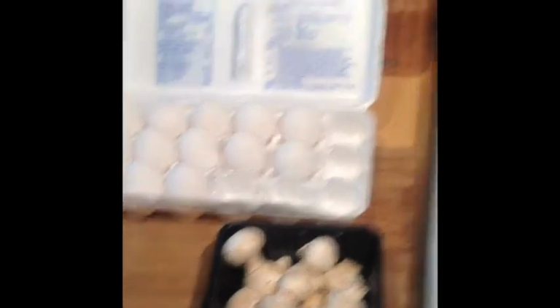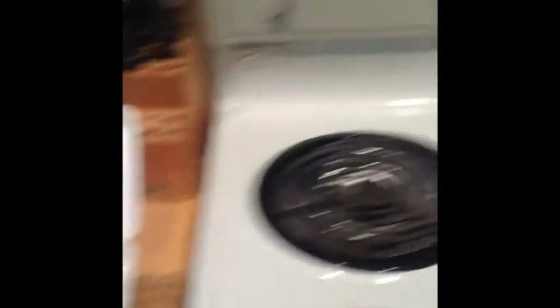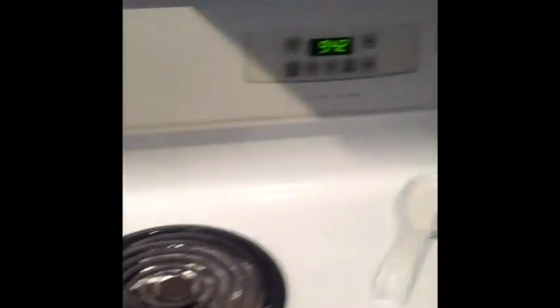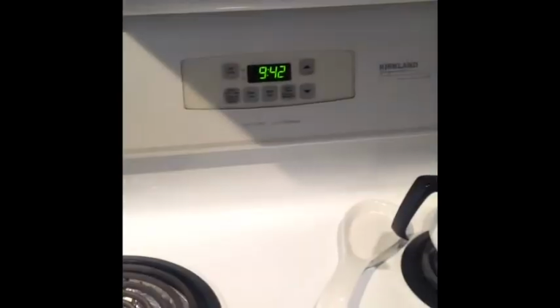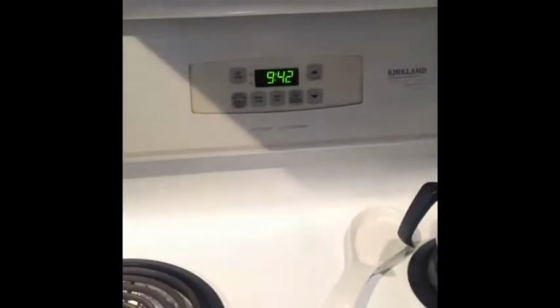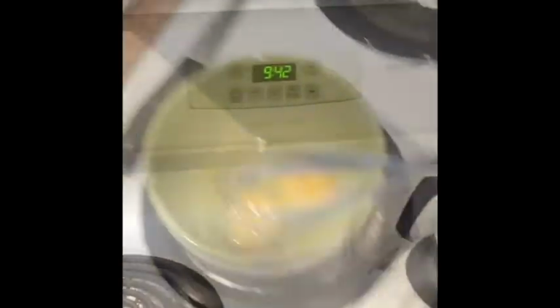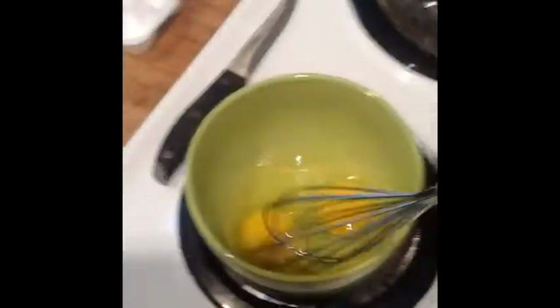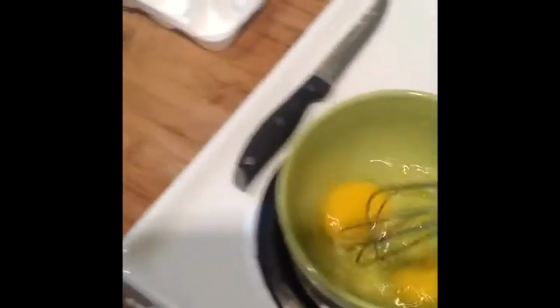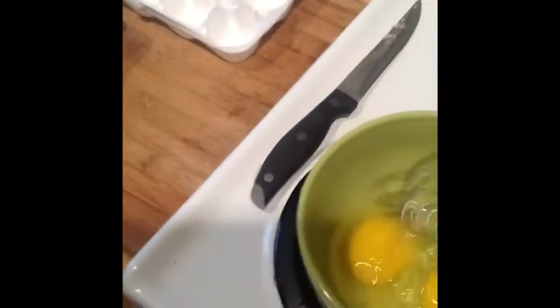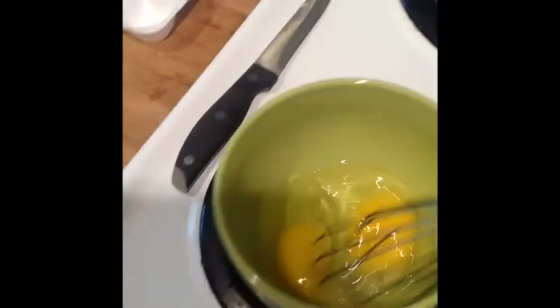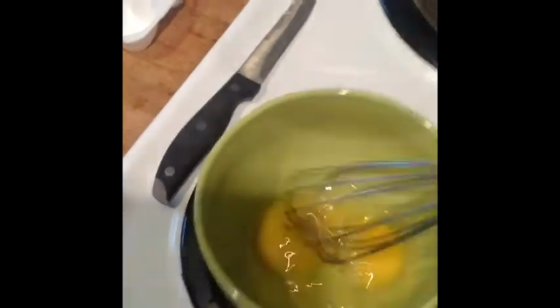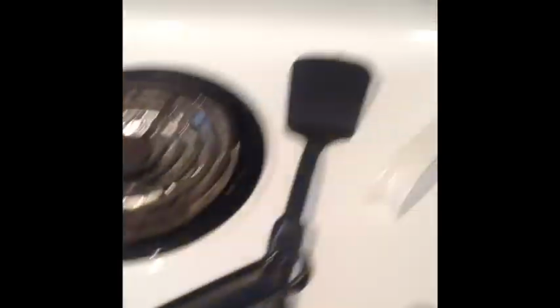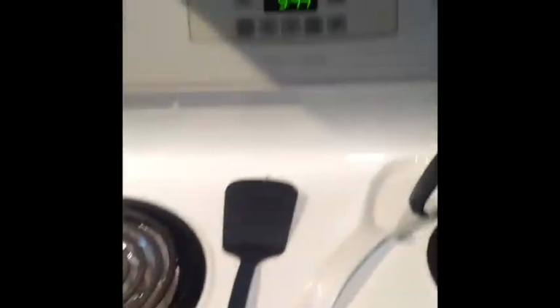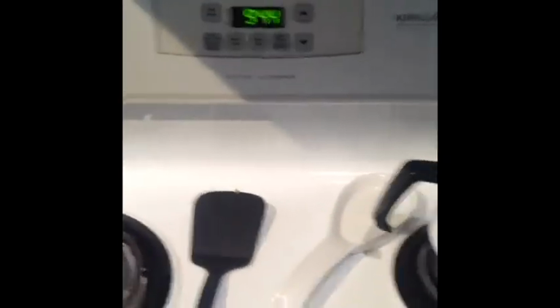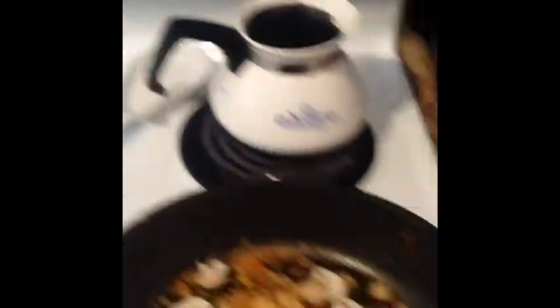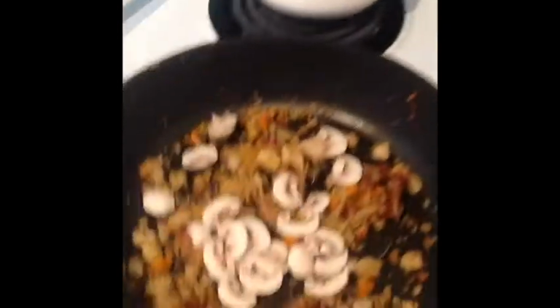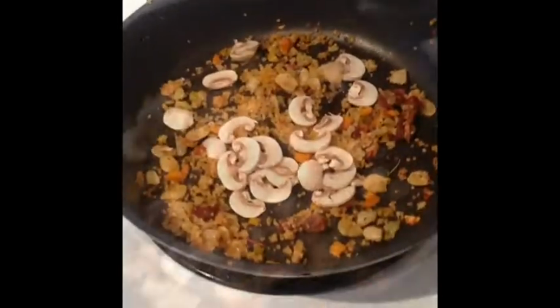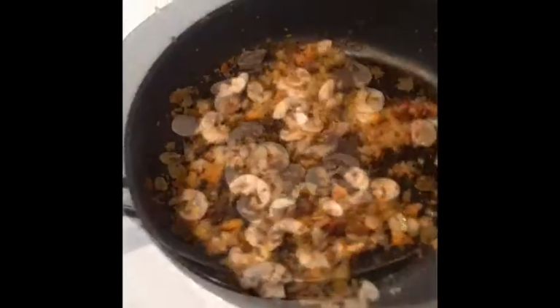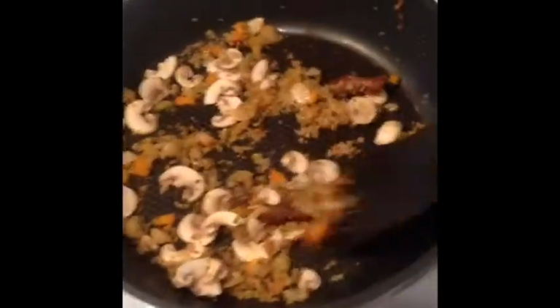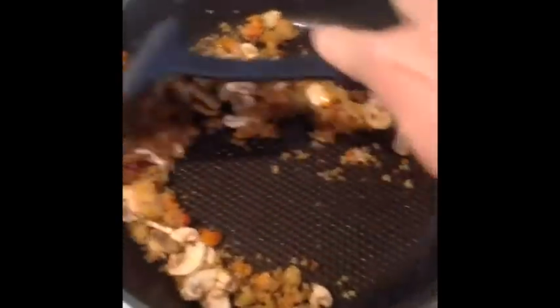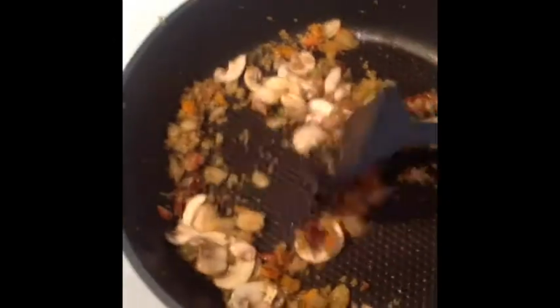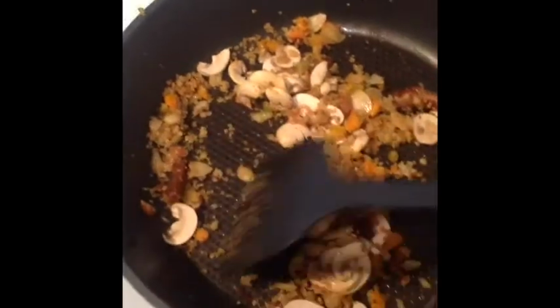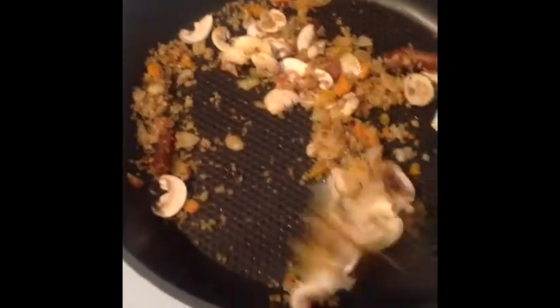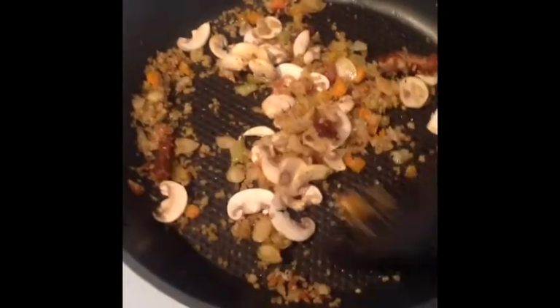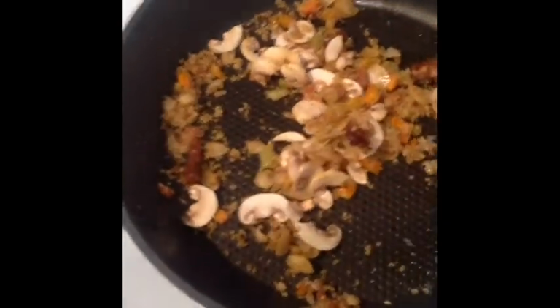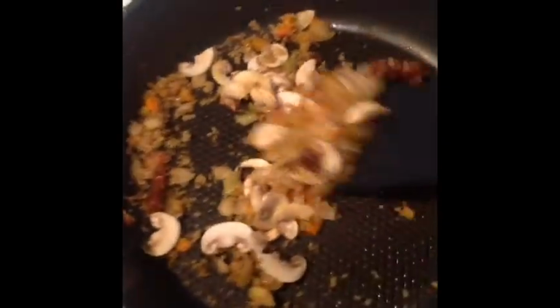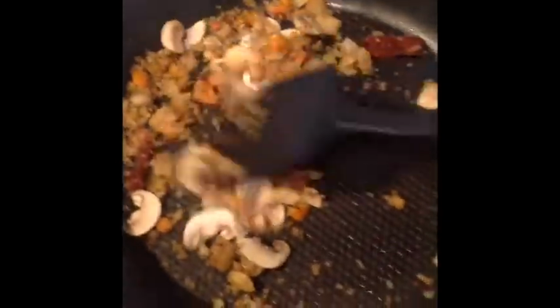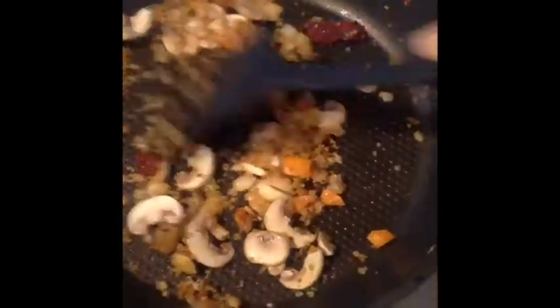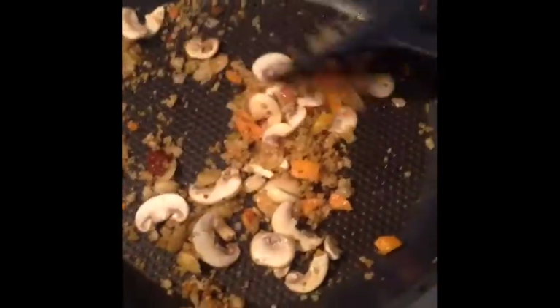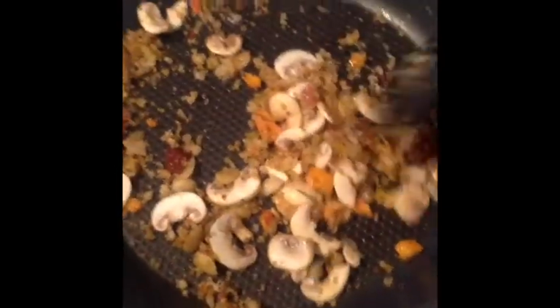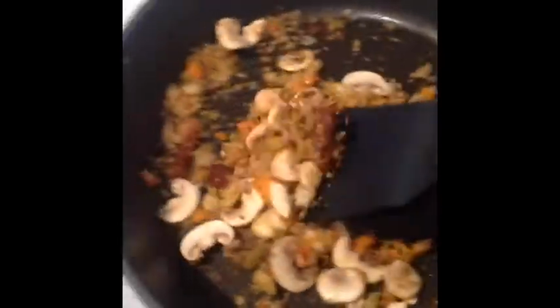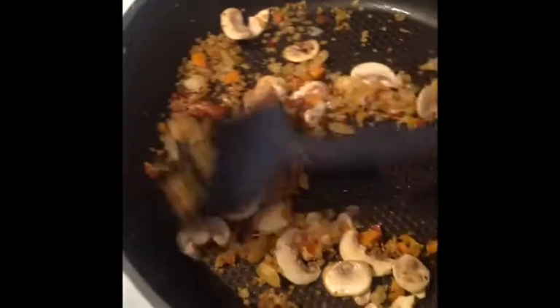I am making an omelette here. I started my journey at 9:42 this morning and I had some leftover quinoa pilaf which I made last night for supper. I threw that in the pan, grabbed a couple of mushrooms, and sliced them up all while the camera was rolling.